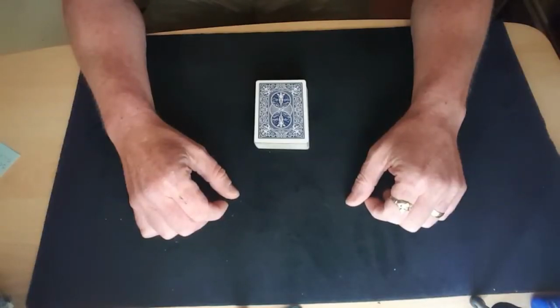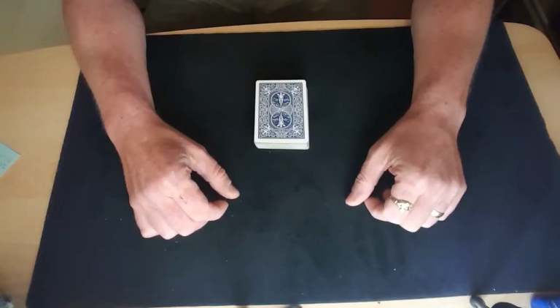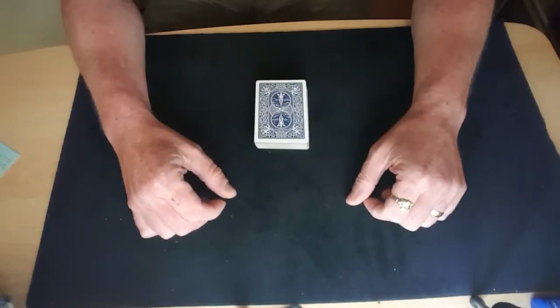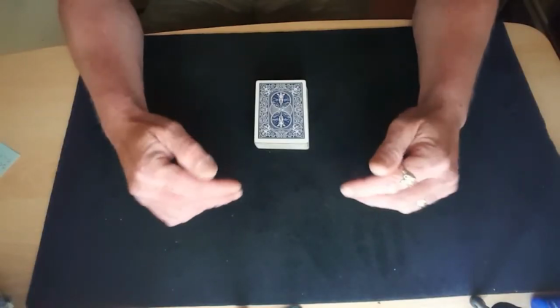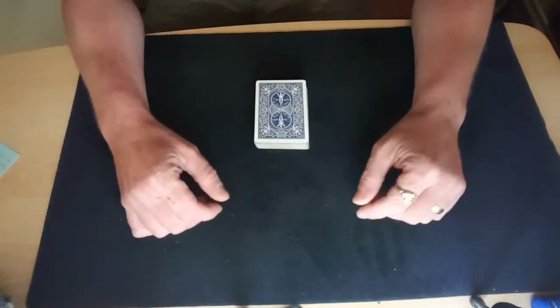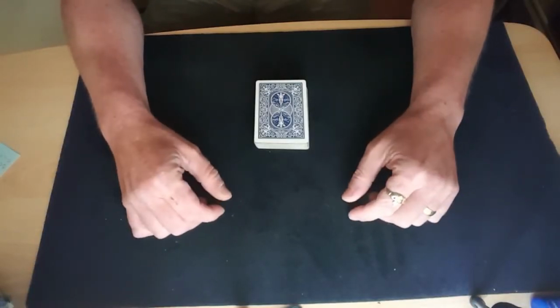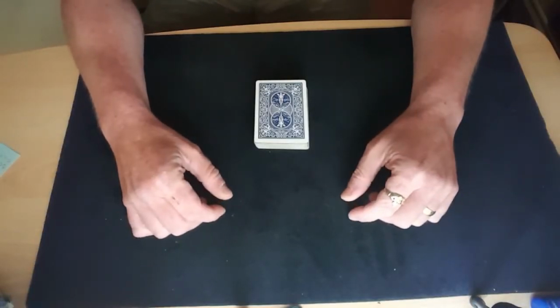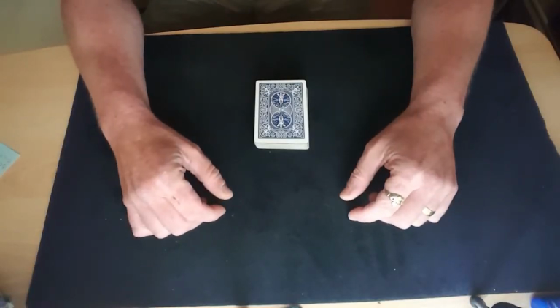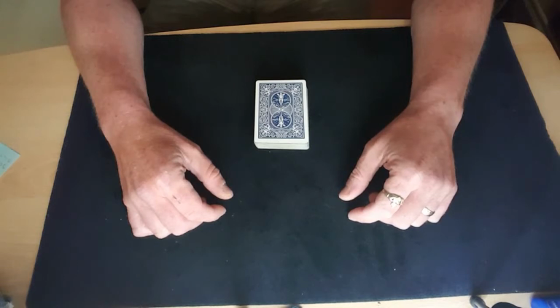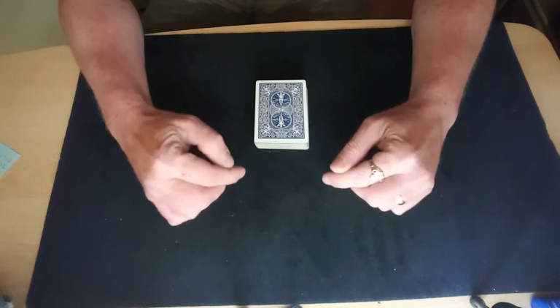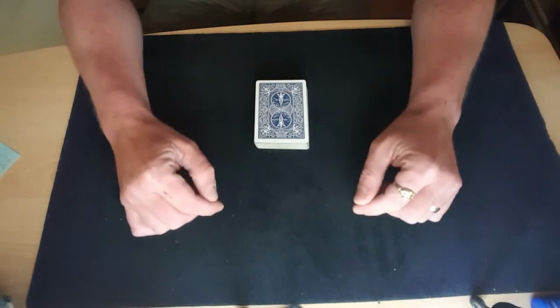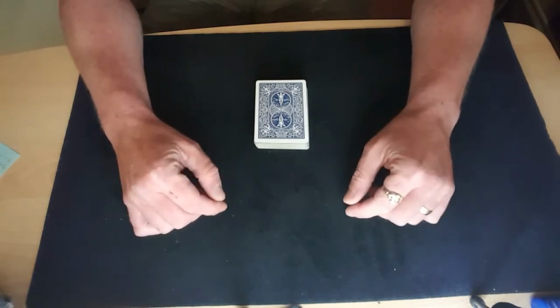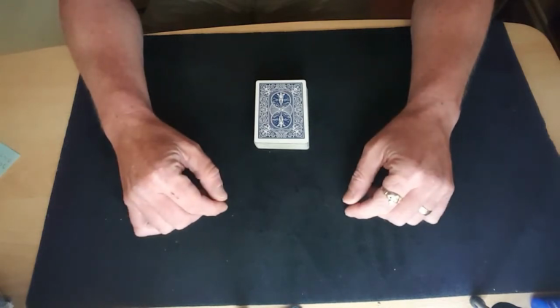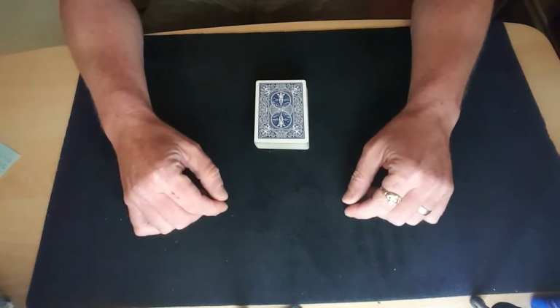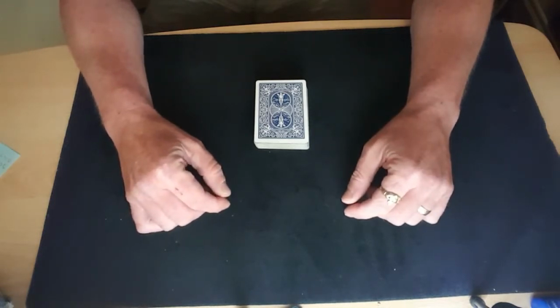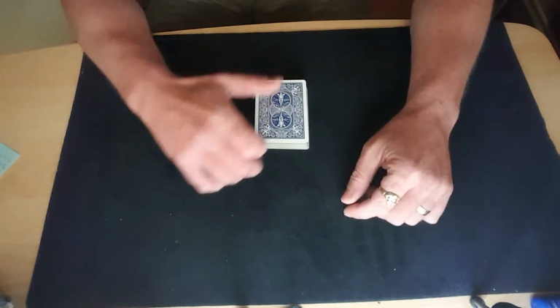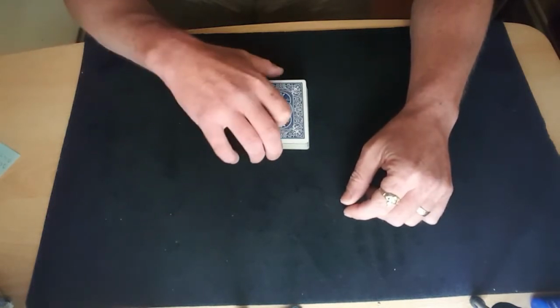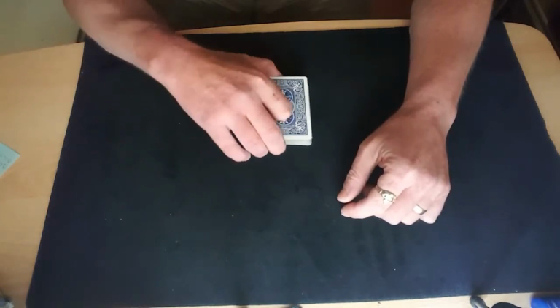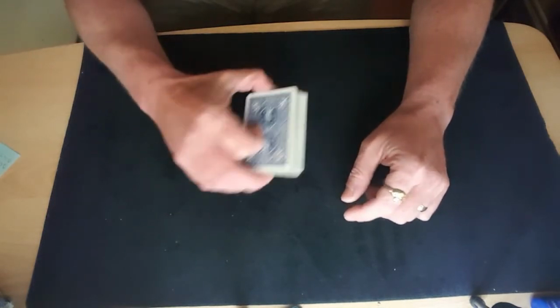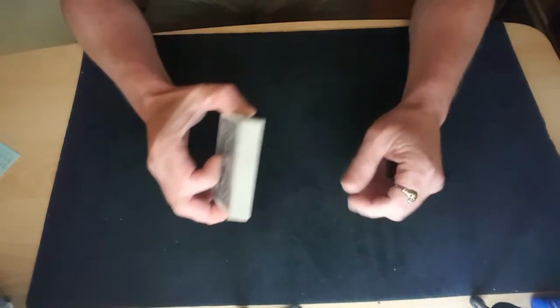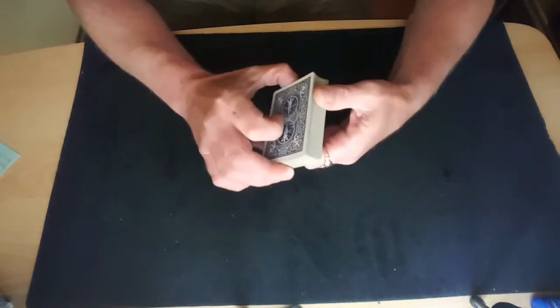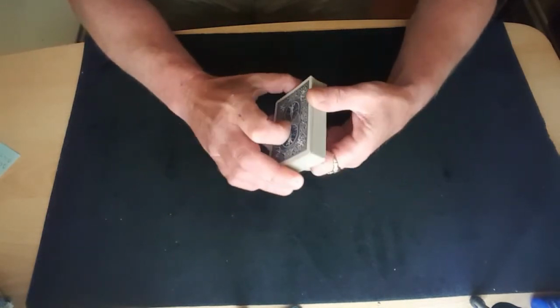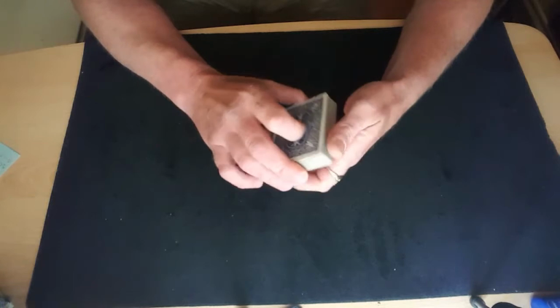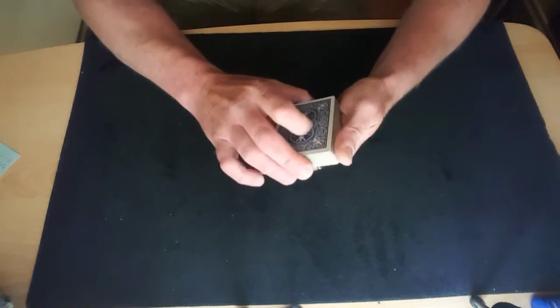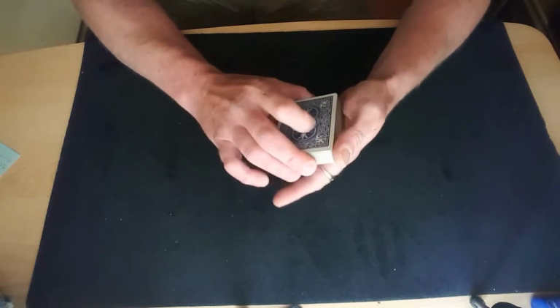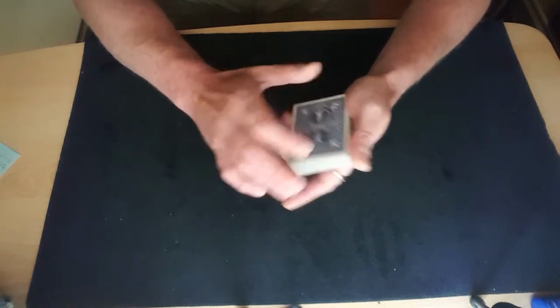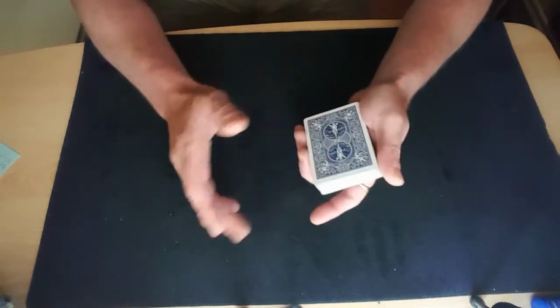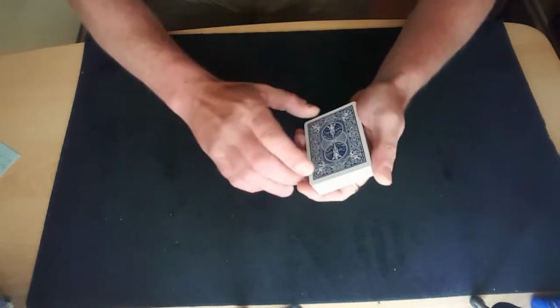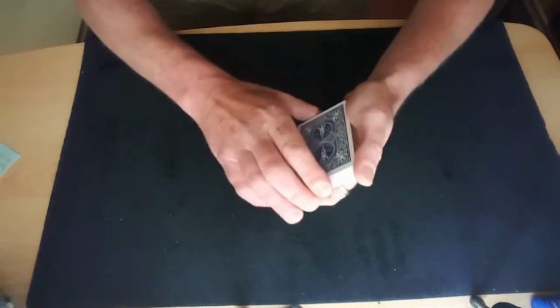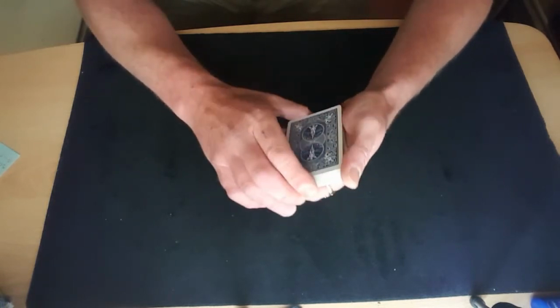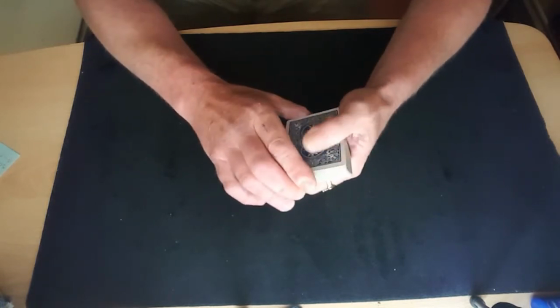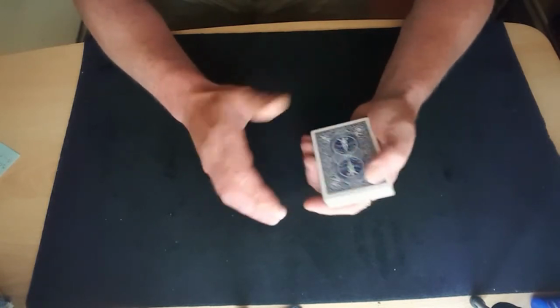Hello viewers, welcome back to The Card Math. I'm going to show you a move now called Copping. It's very similar to palming, but there are certain people who can't palm cards.